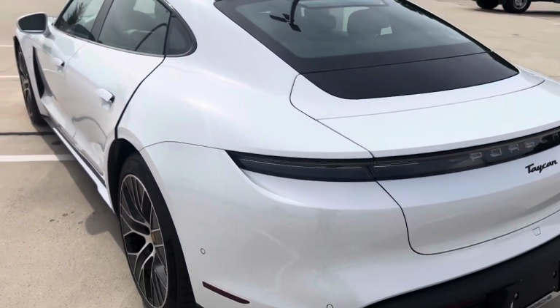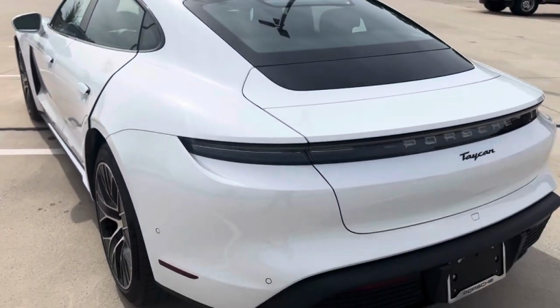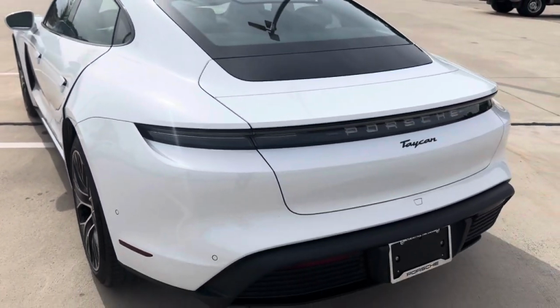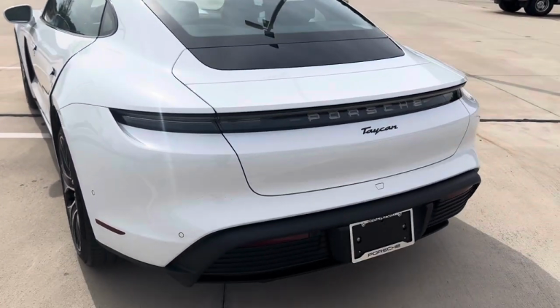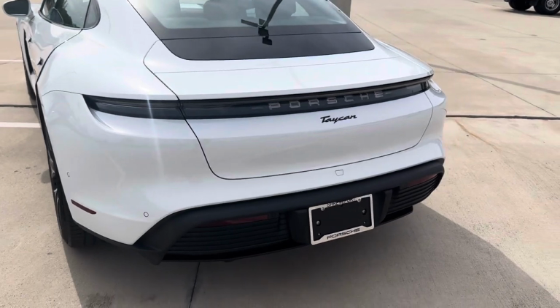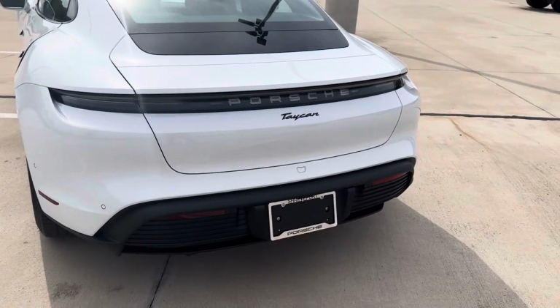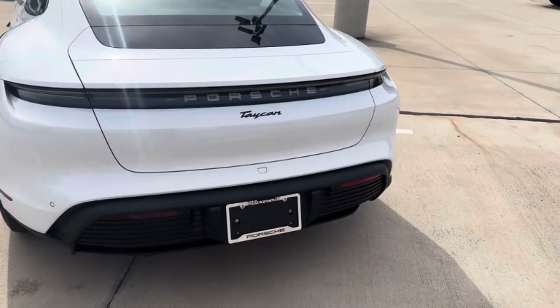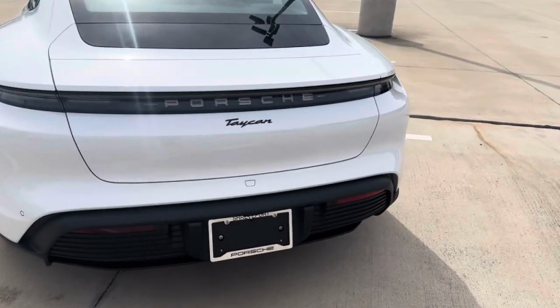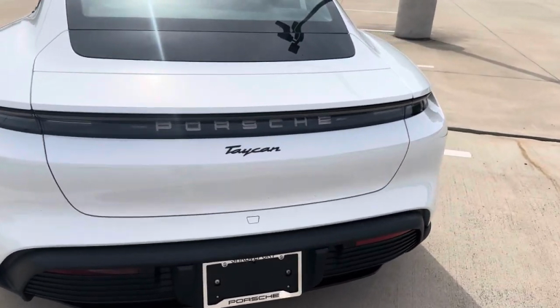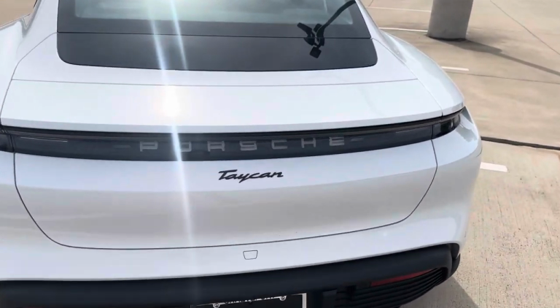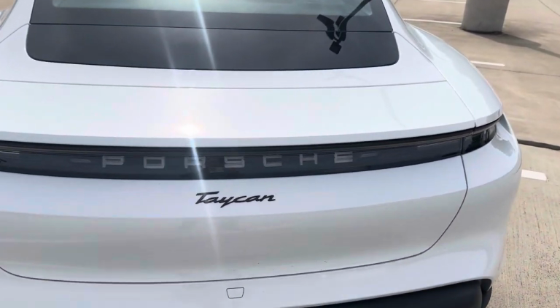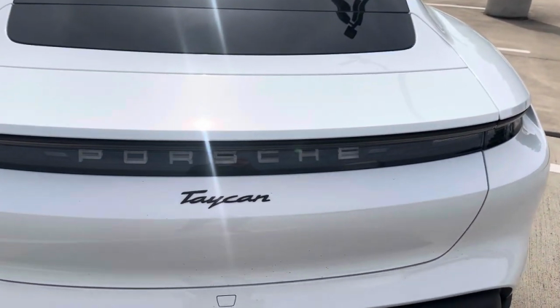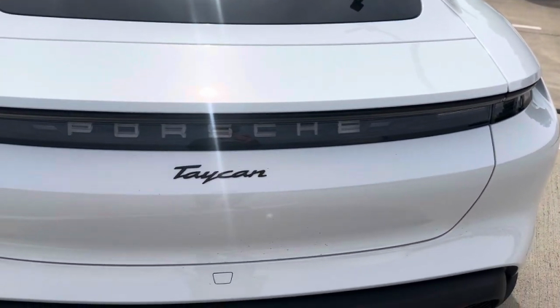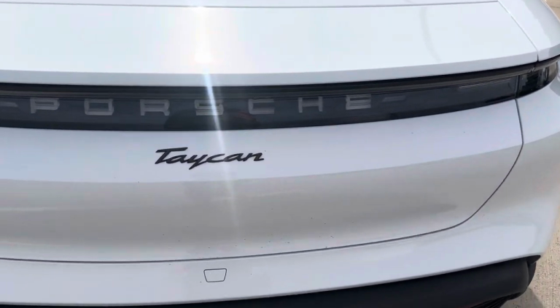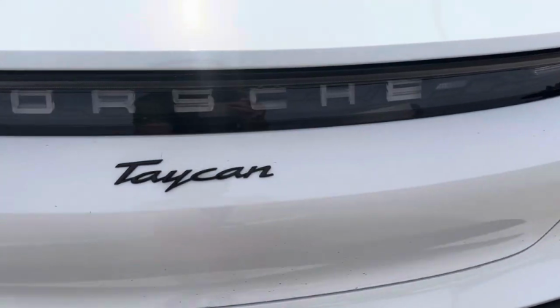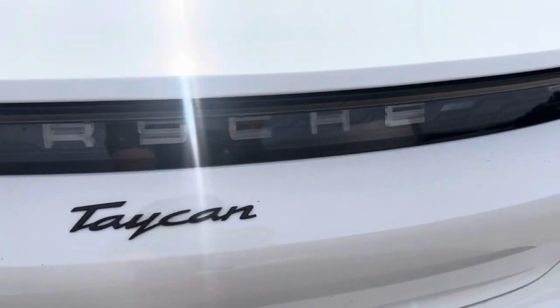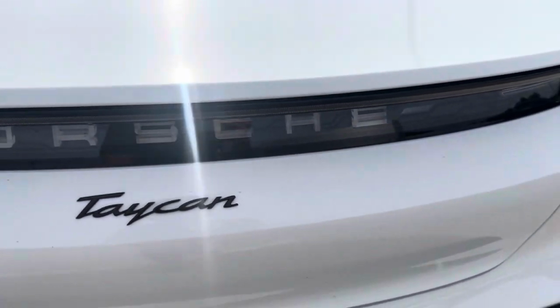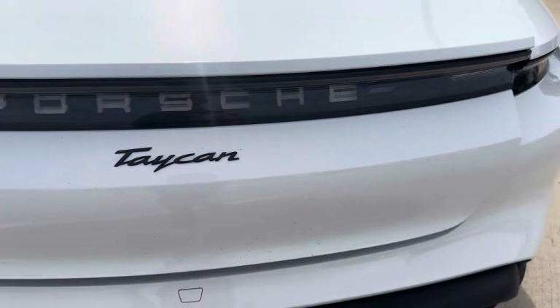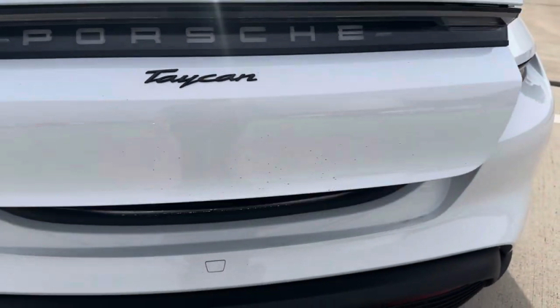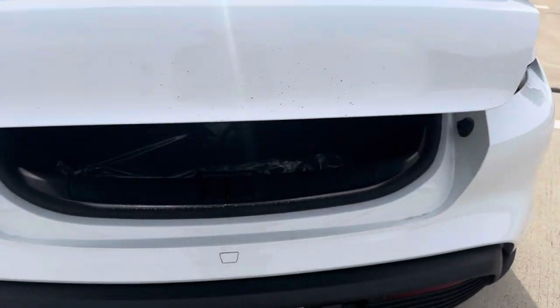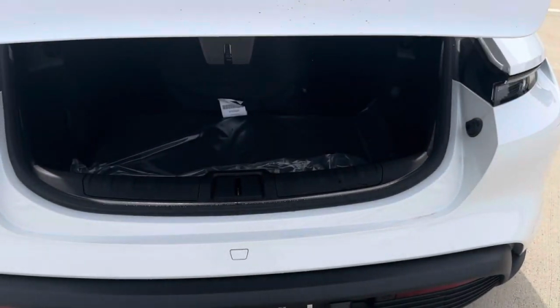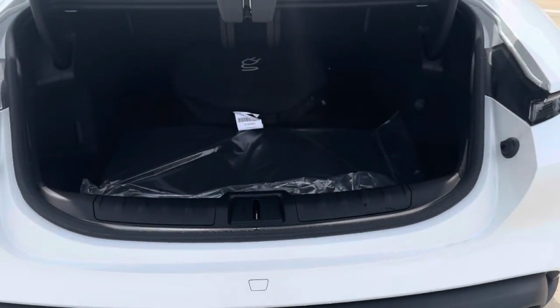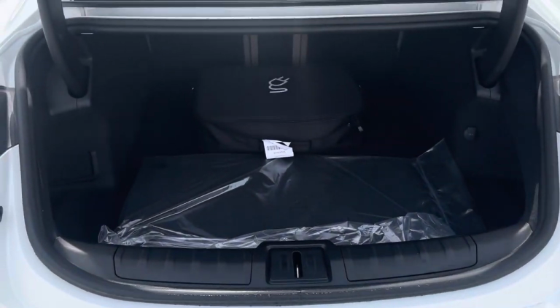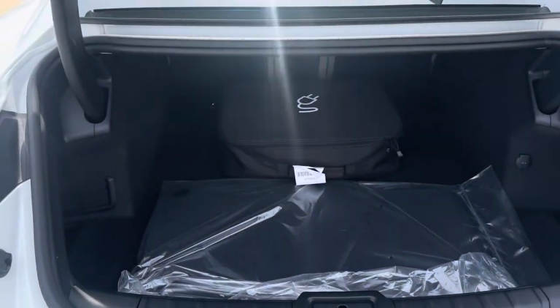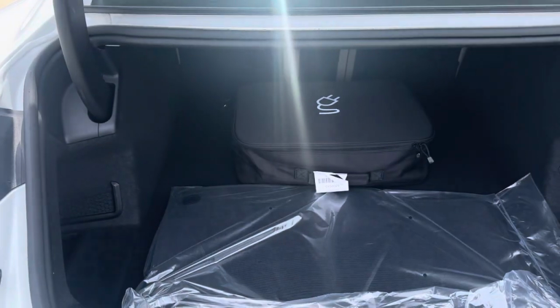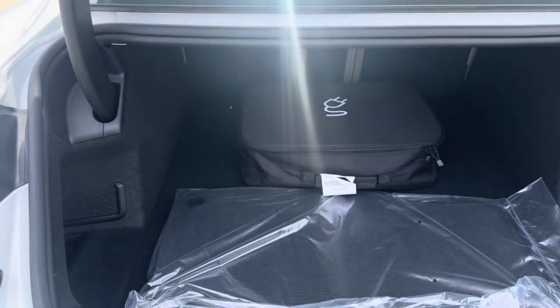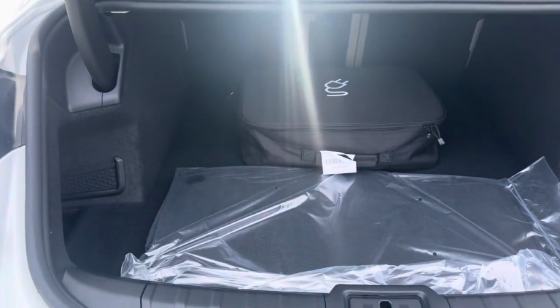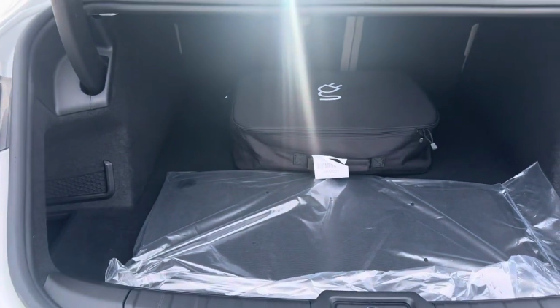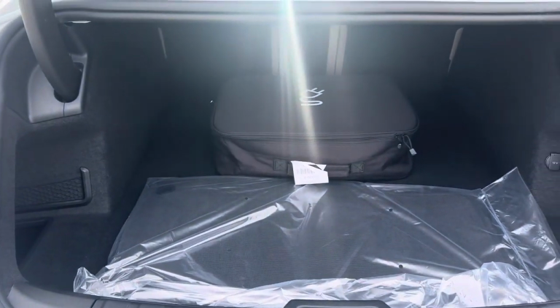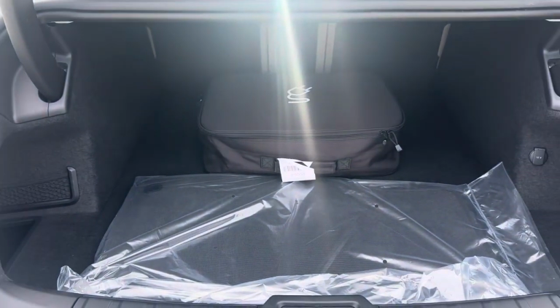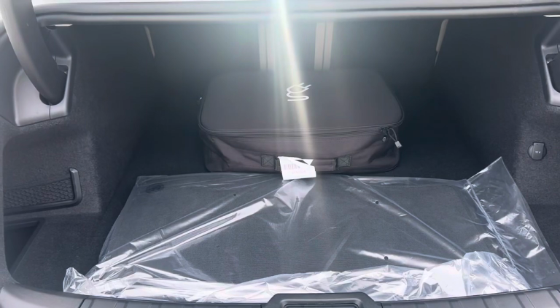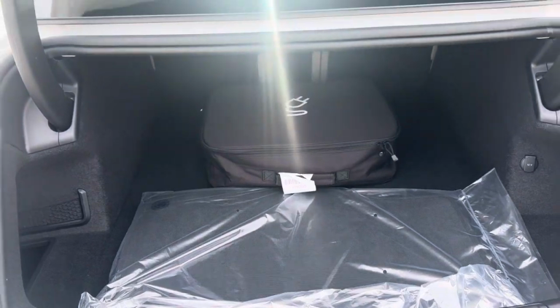Beautiful silhouette. The Porsche logo will light up. Power trunk — pretty spacious, and you've got all your chargers there.